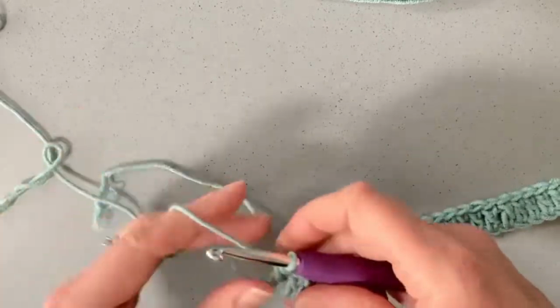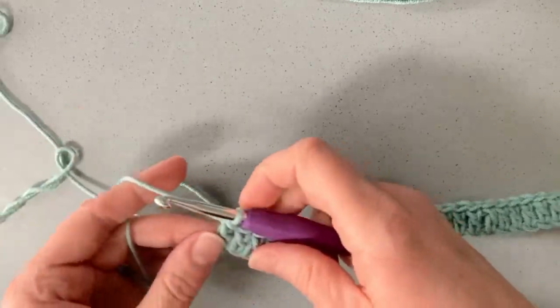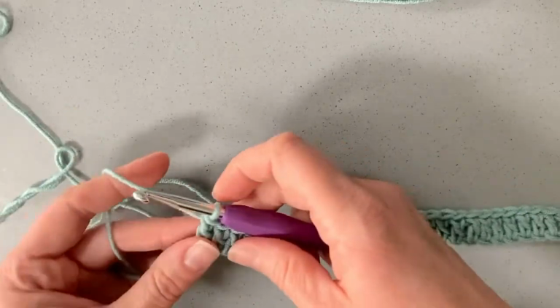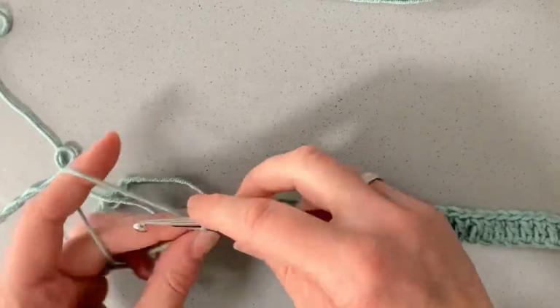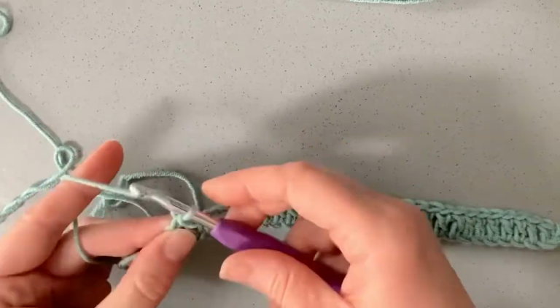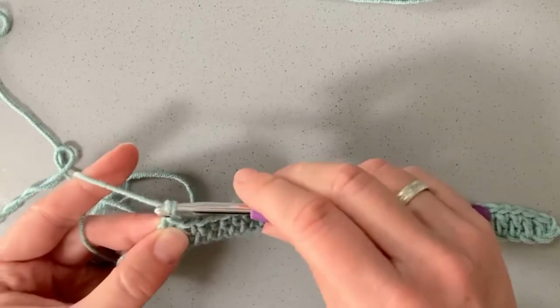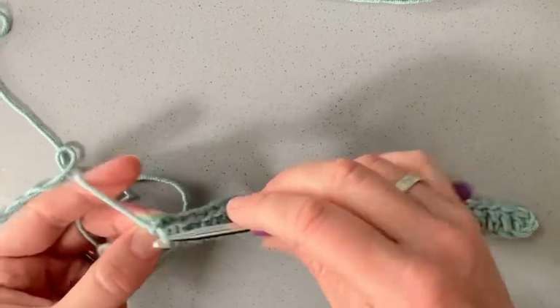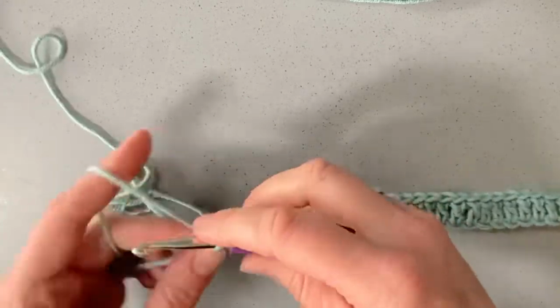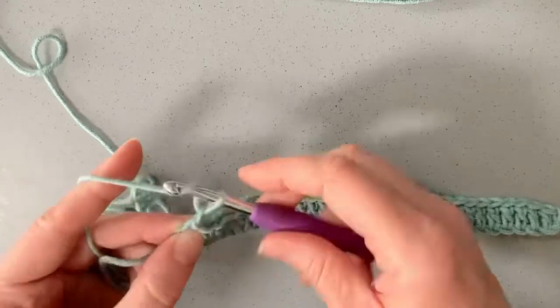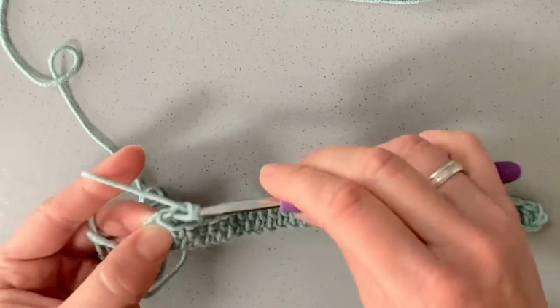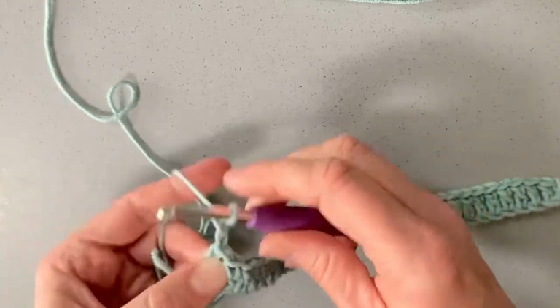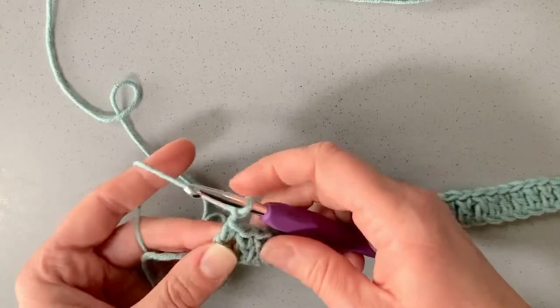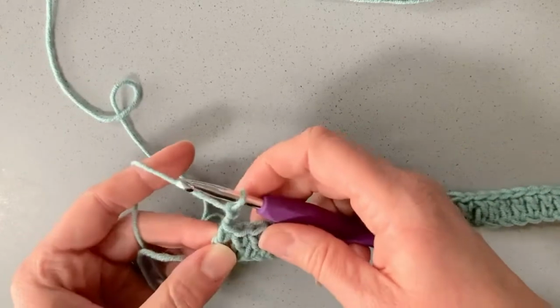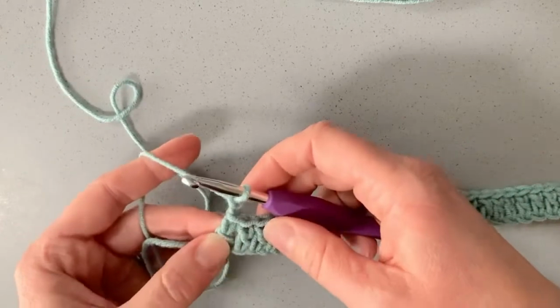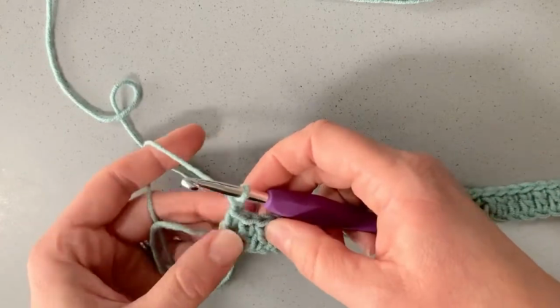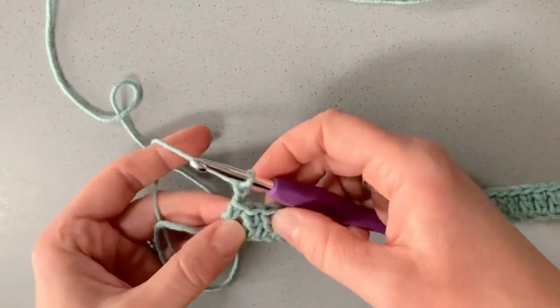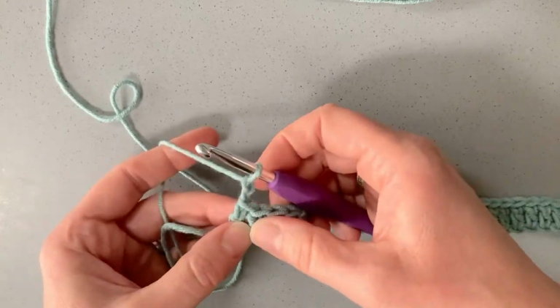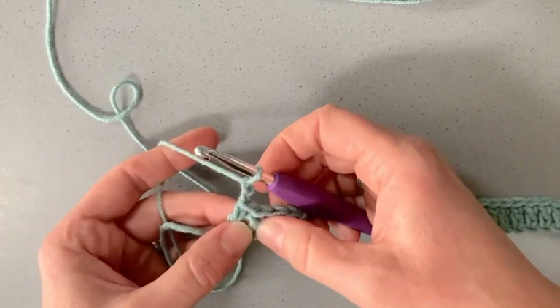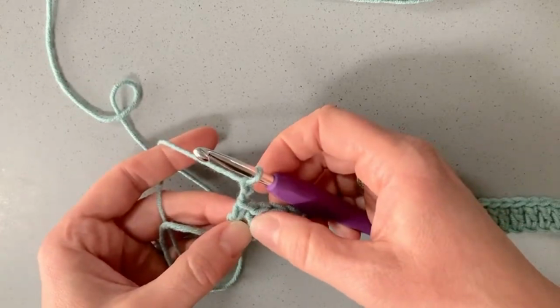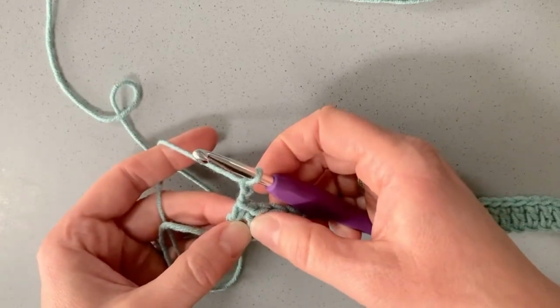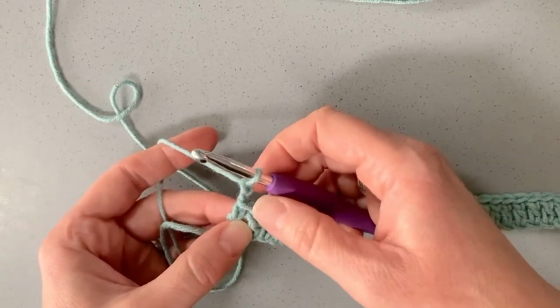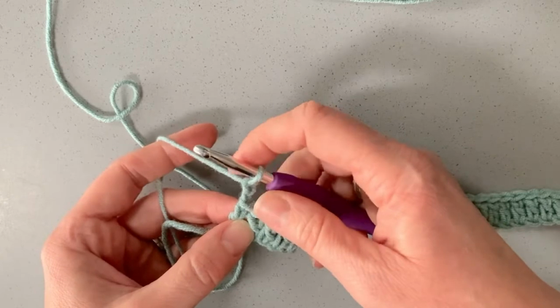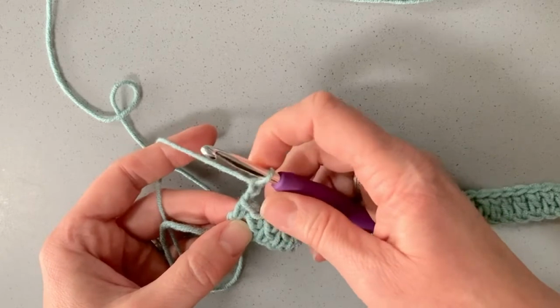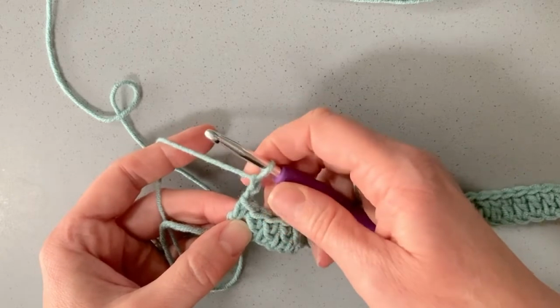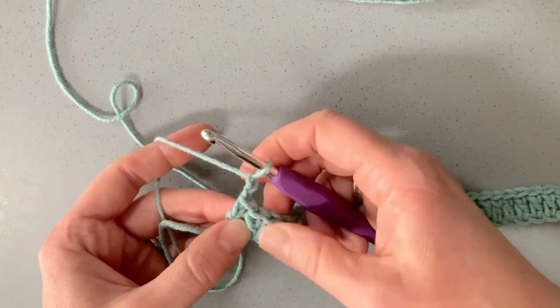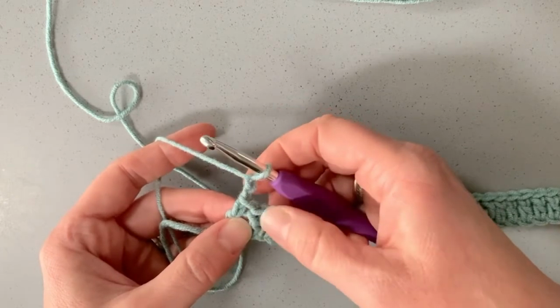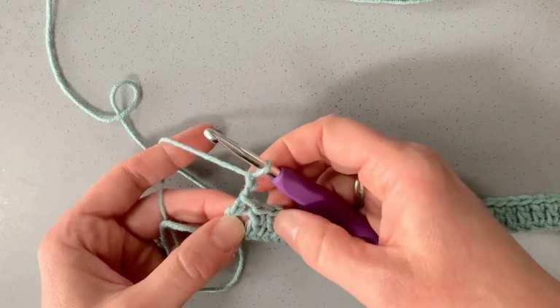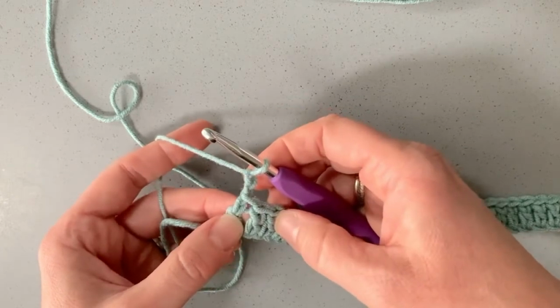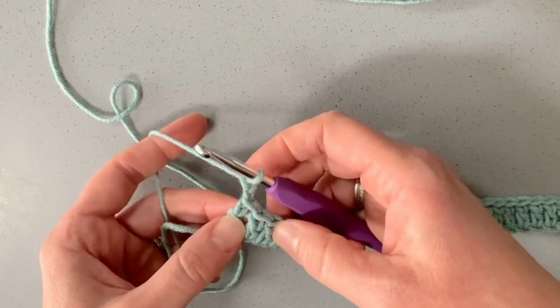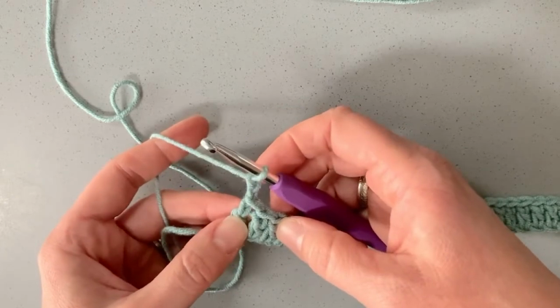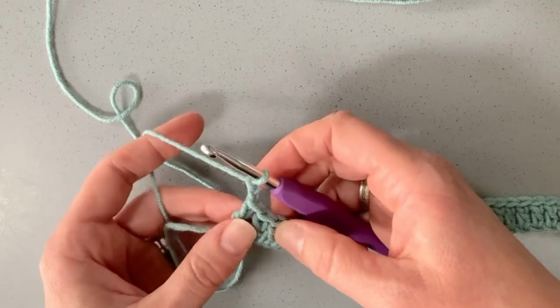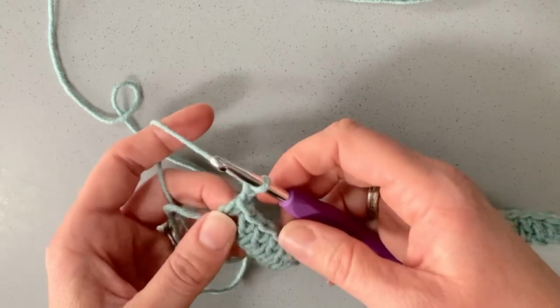The reason we make two chains for the height of the double crochet is because this new stitch is going to sit a little bit lower, so three chains would be too tall. Then for that next stitch, we'll turn the work.